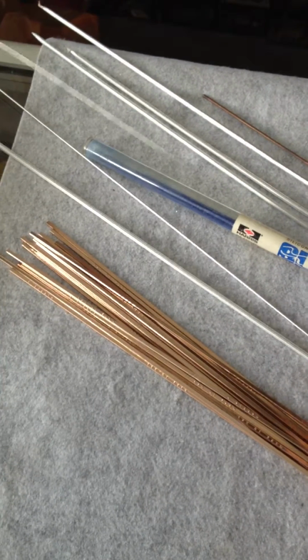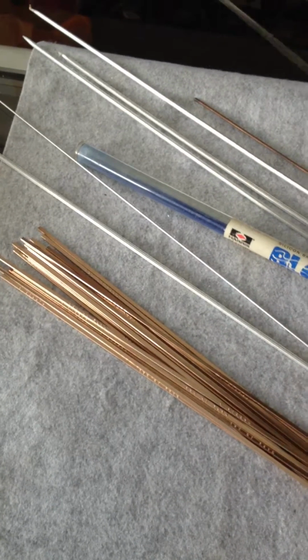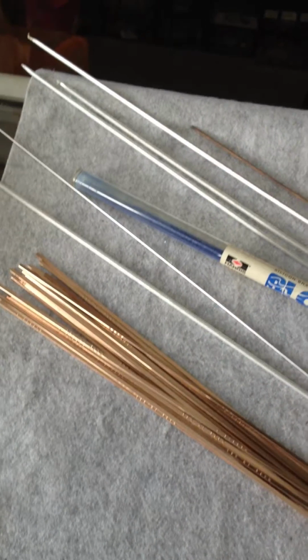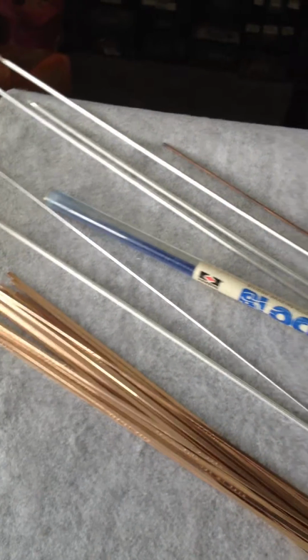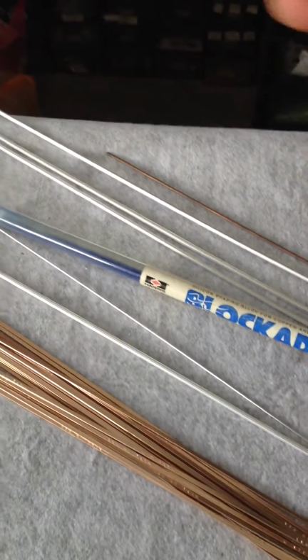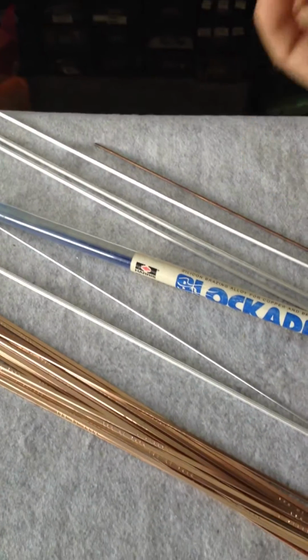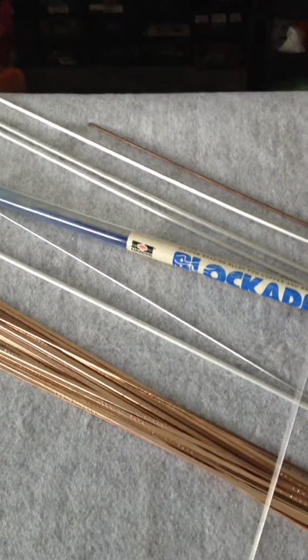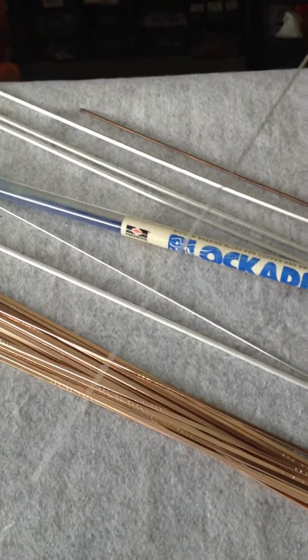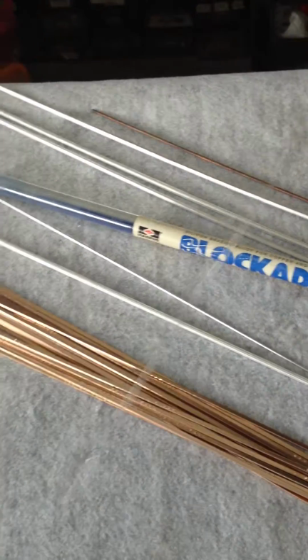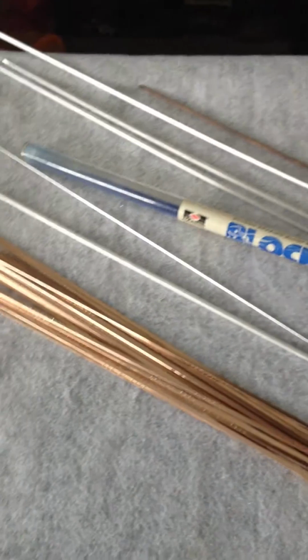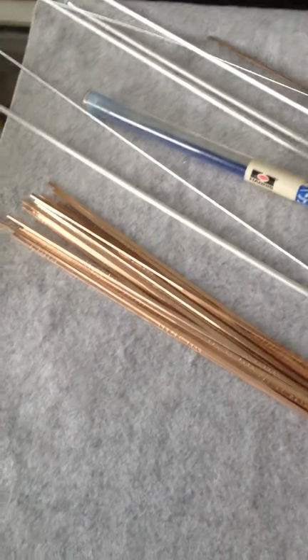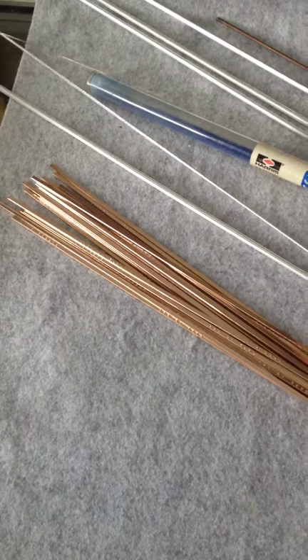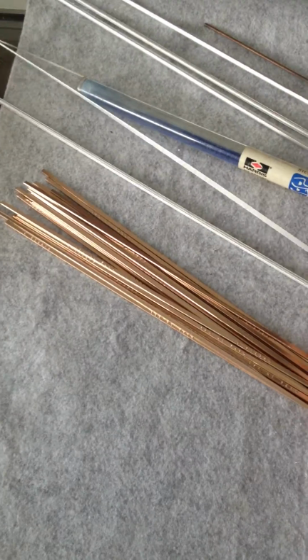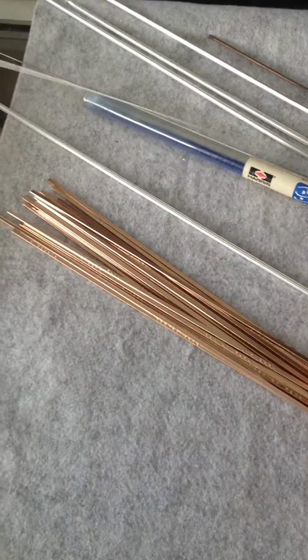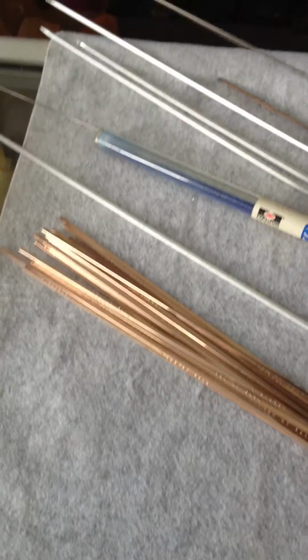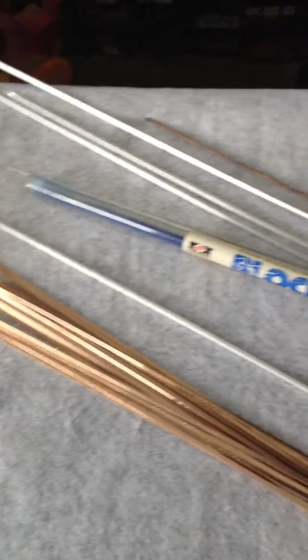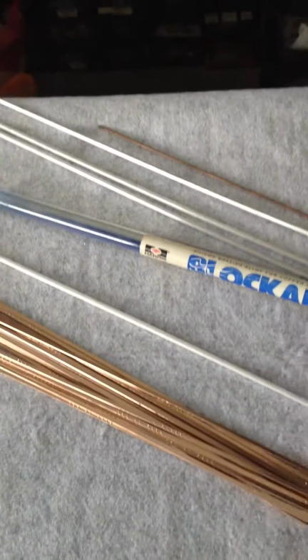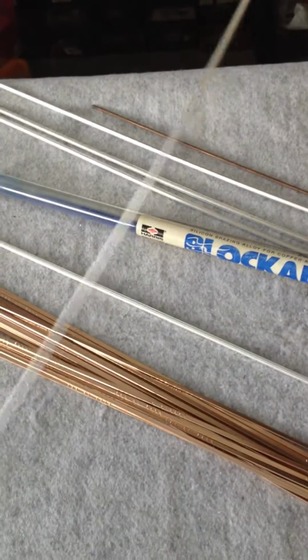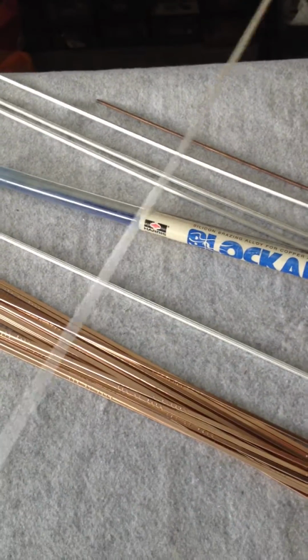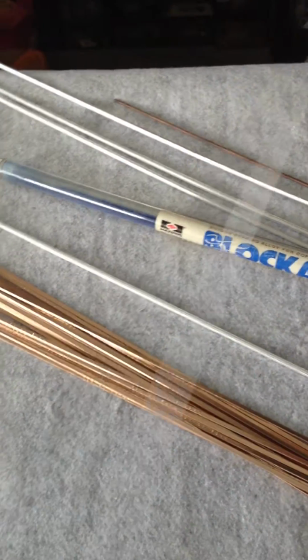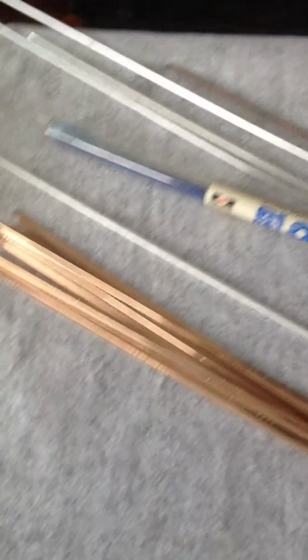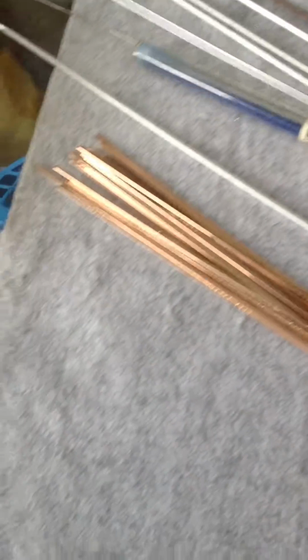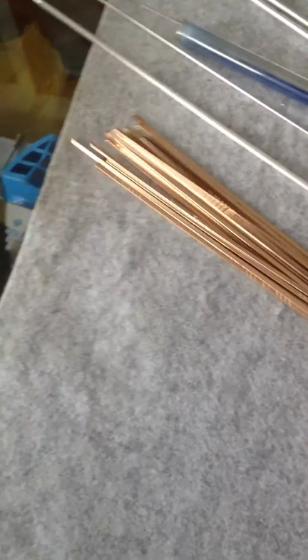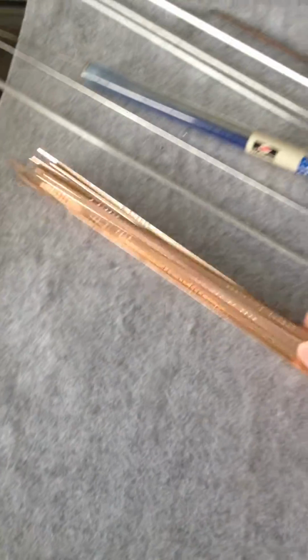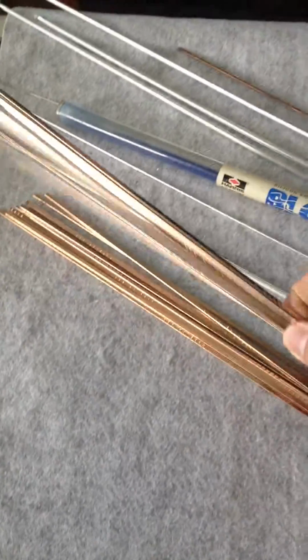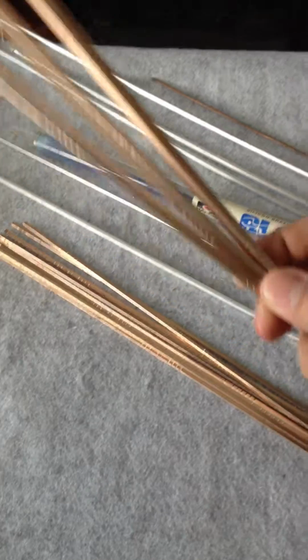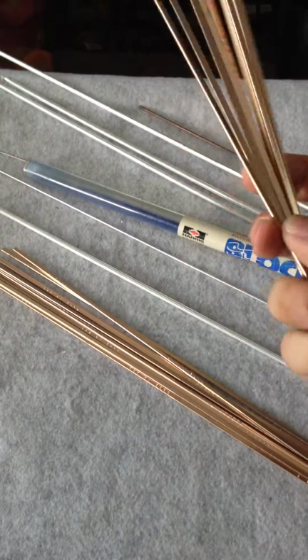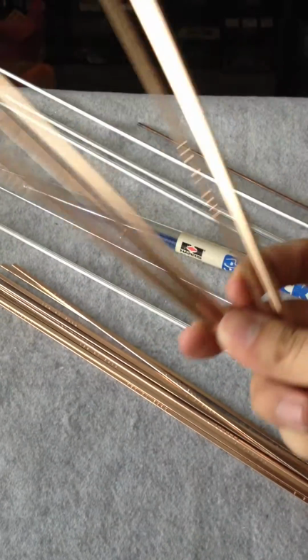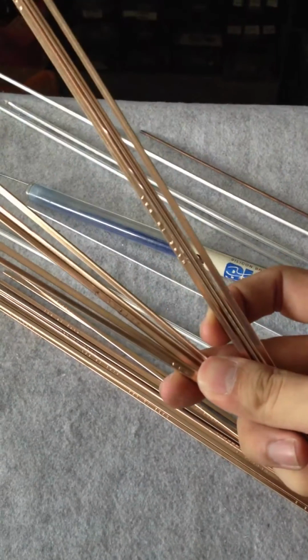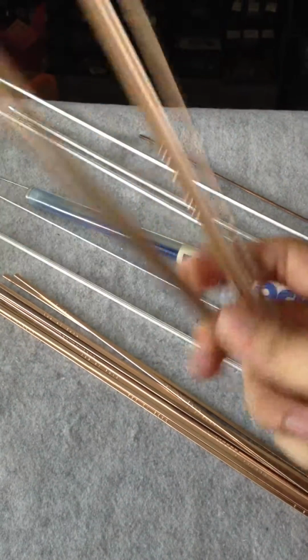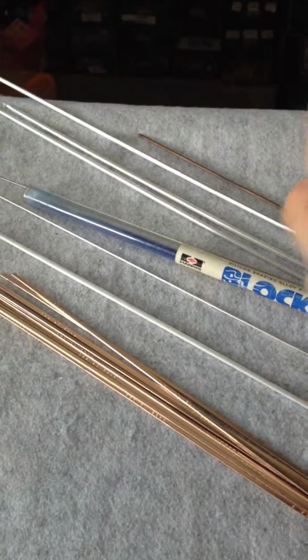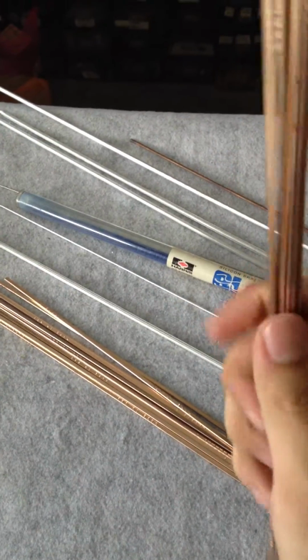This is the stainless steel thick rod. This is the aluminium thick rod. Over here we have the bronze brazing rod from Harris US.